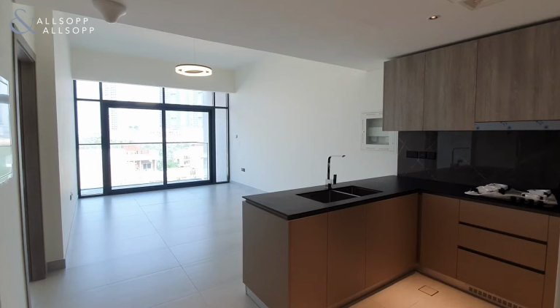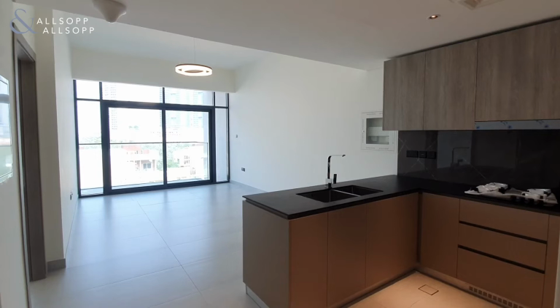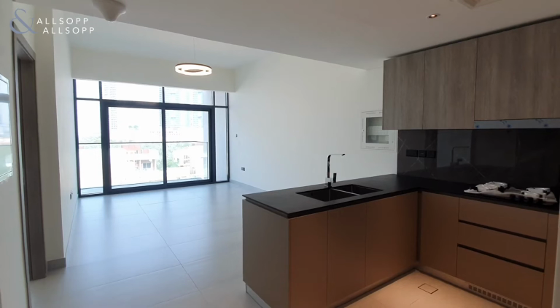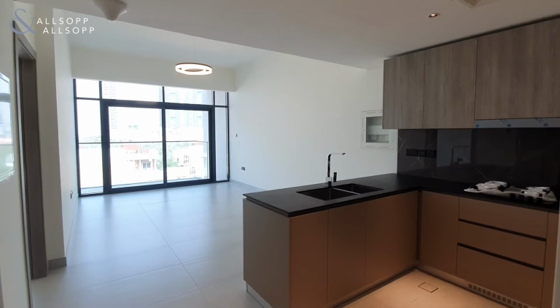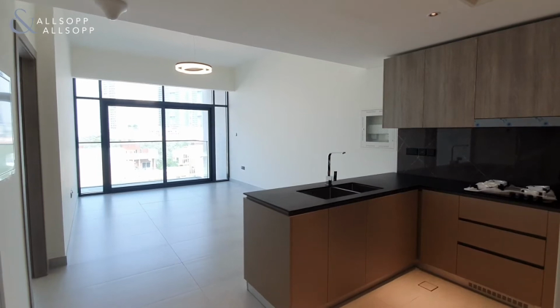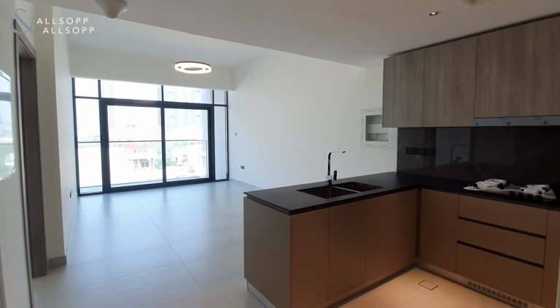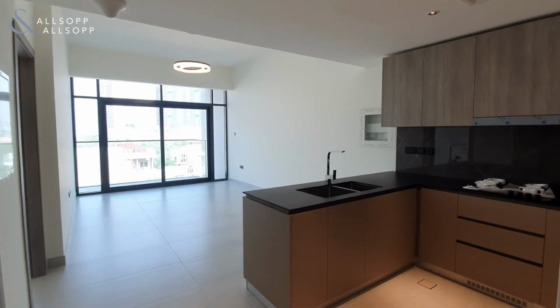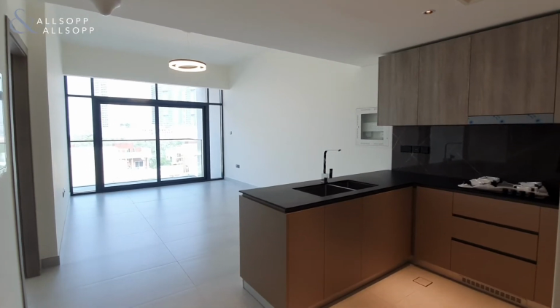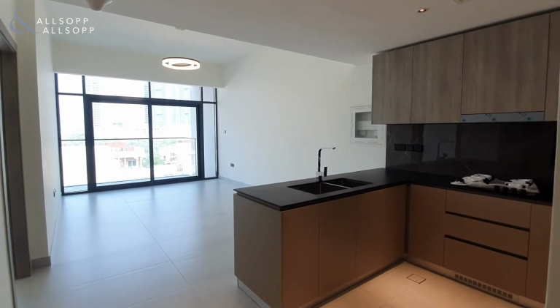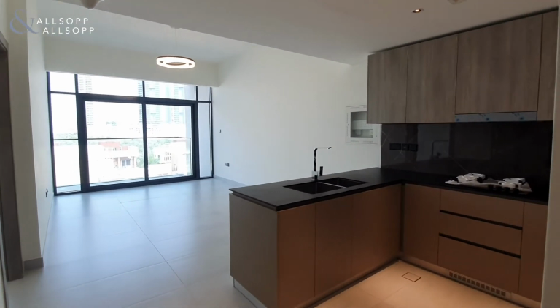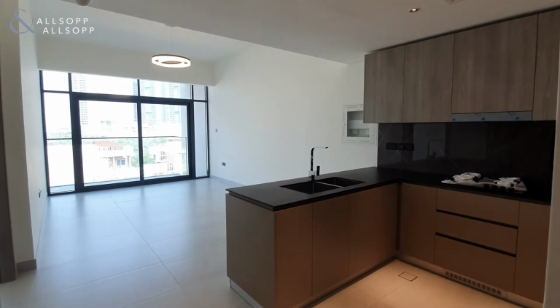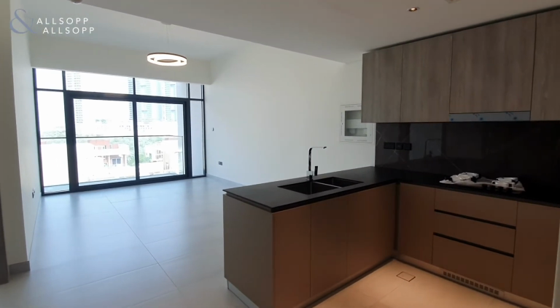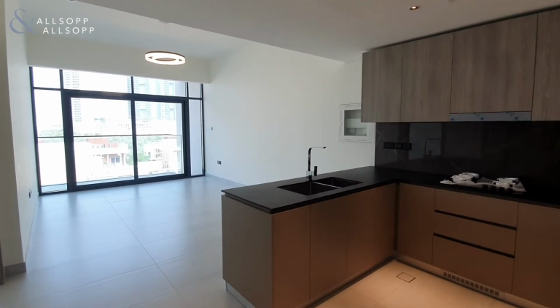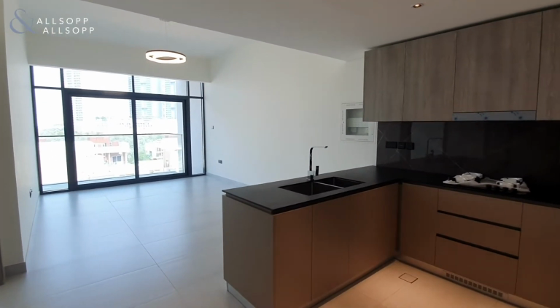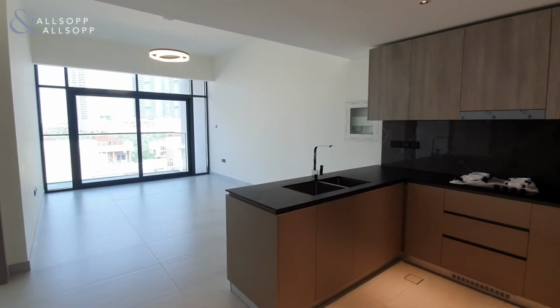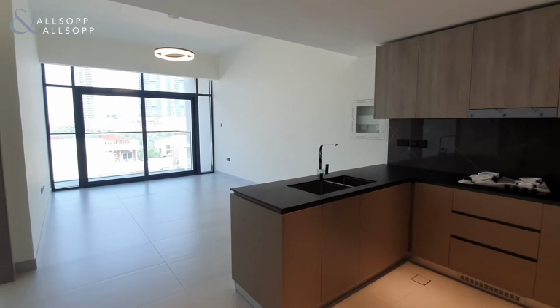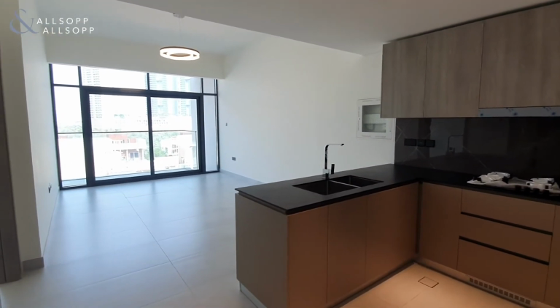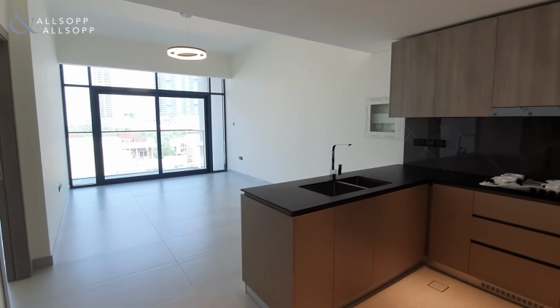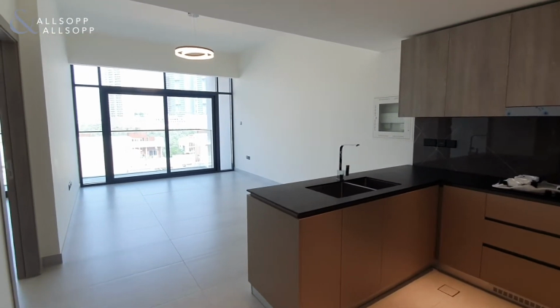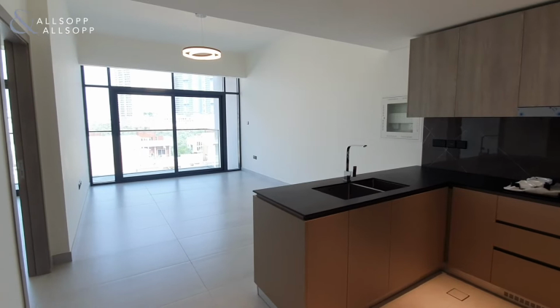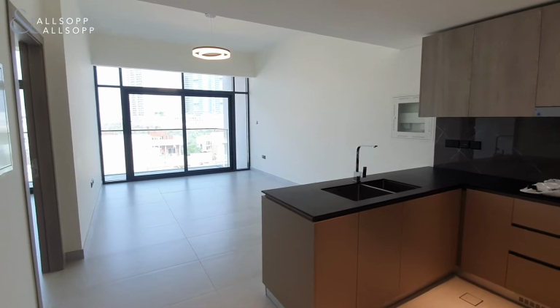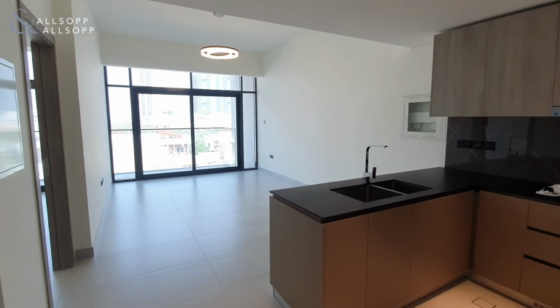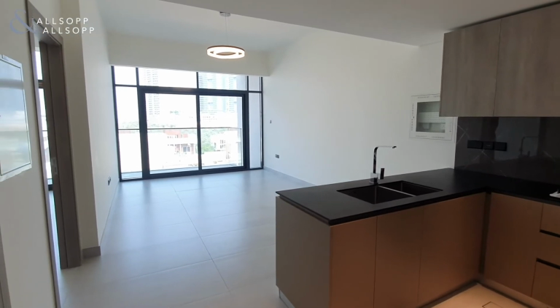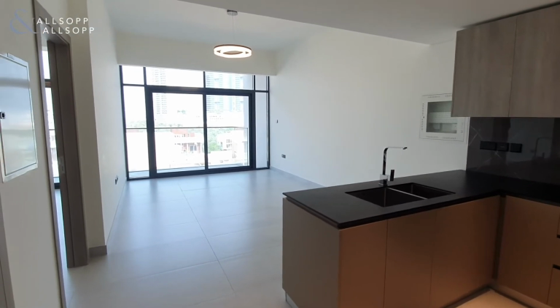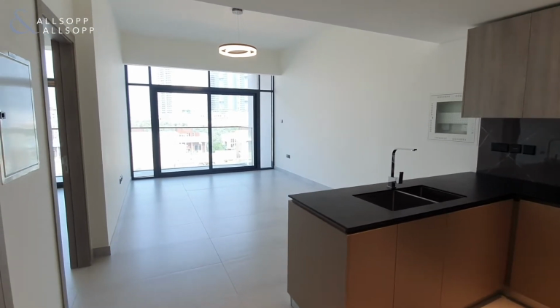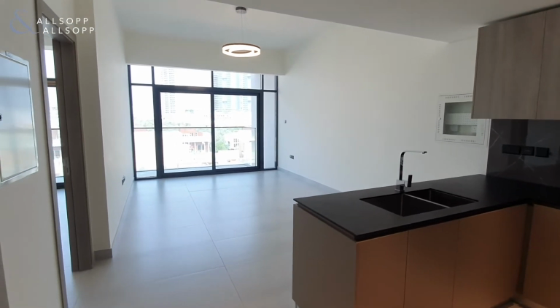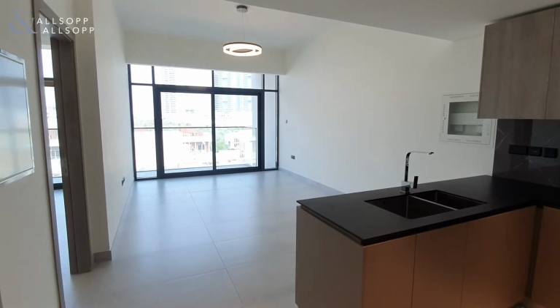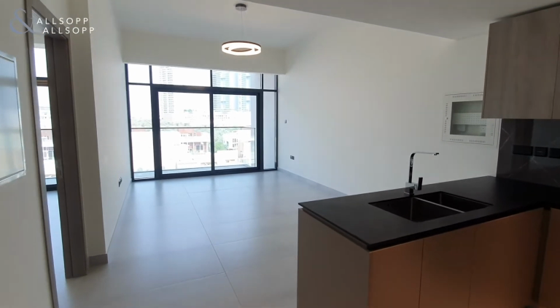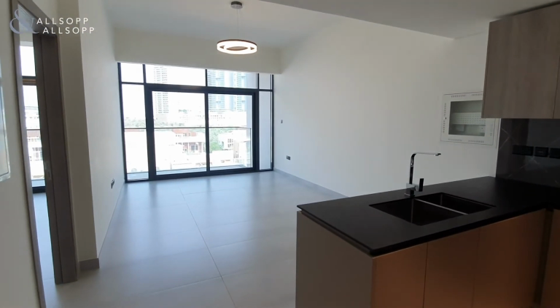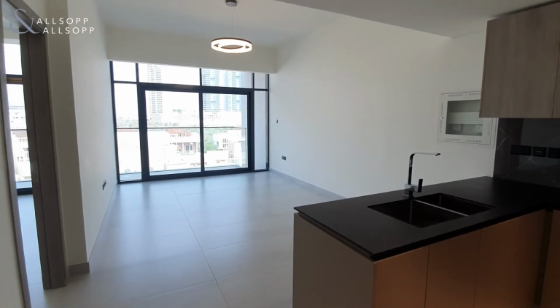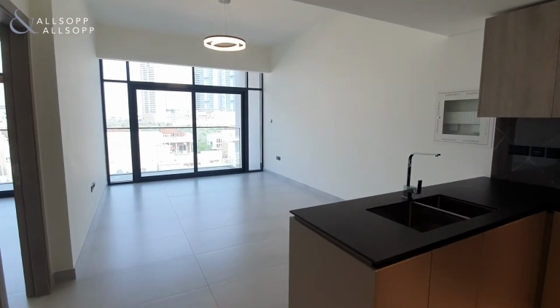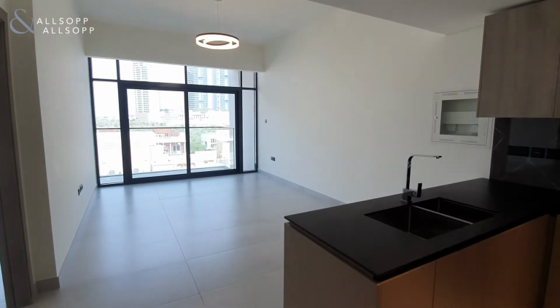Hello, it's Ryan from Allsop and Allsop Real Estate here to show you around this spacious one-bedroom apartment in the brand-new Oxford Boulevard by Iman Development.